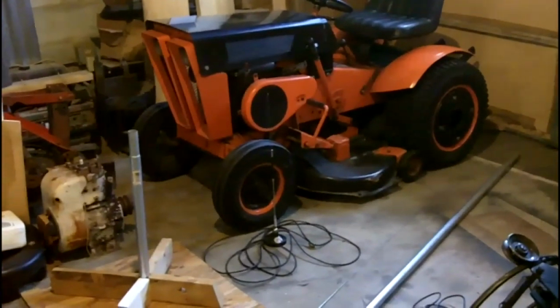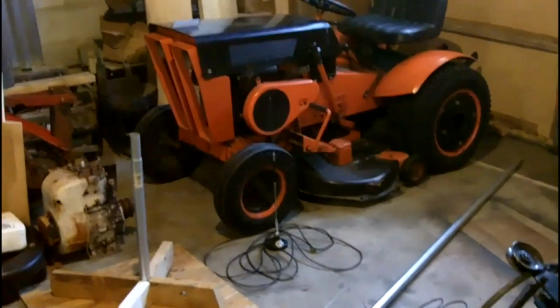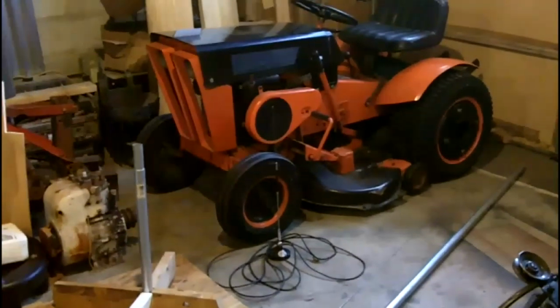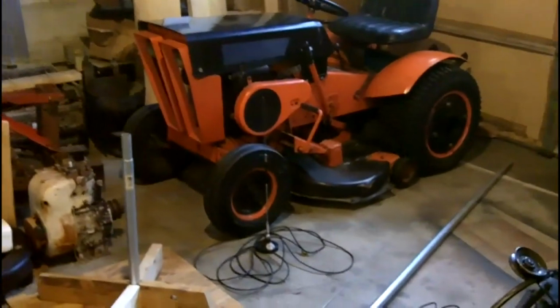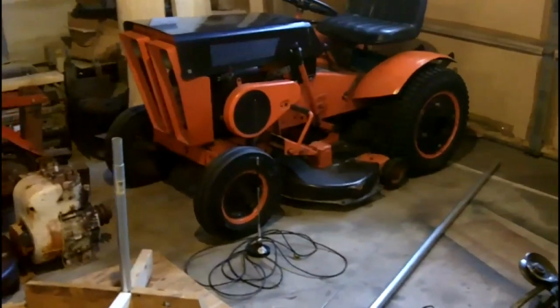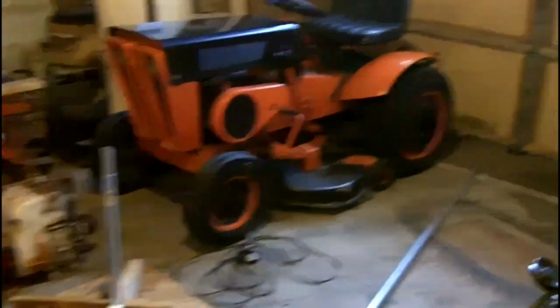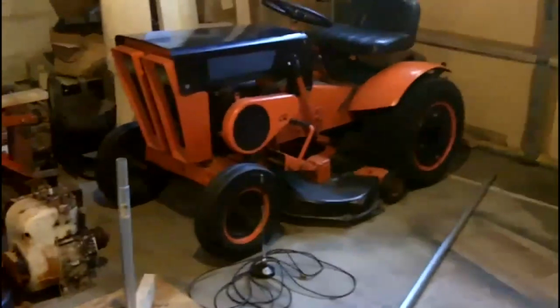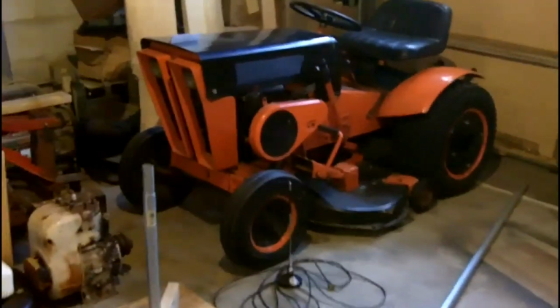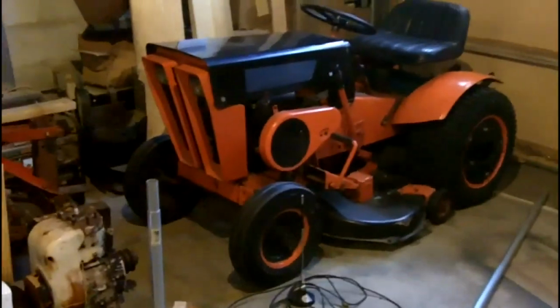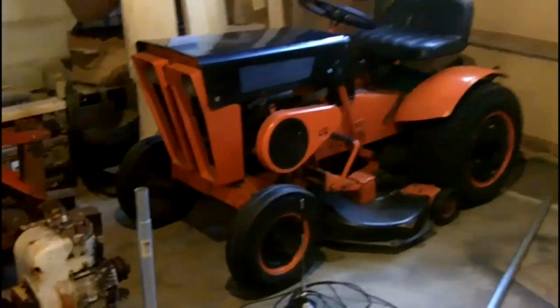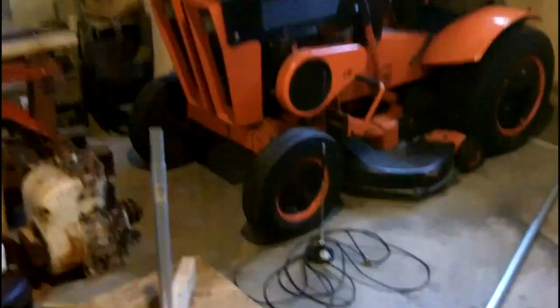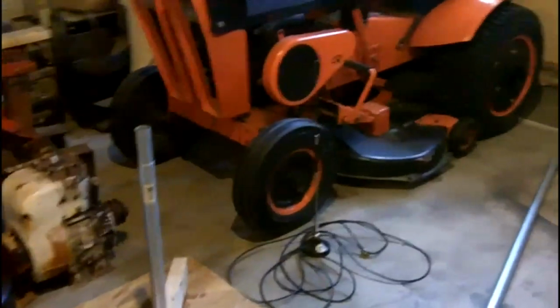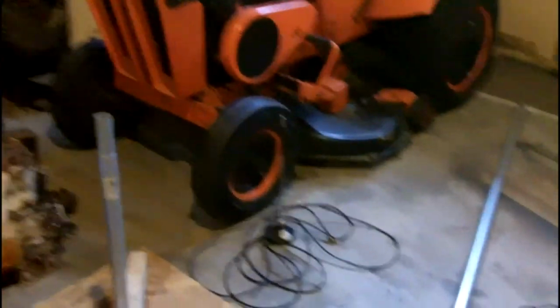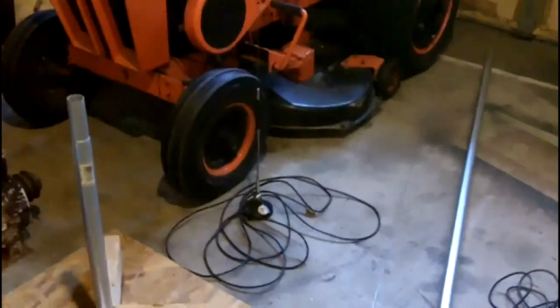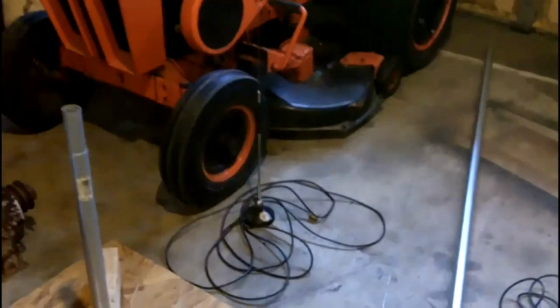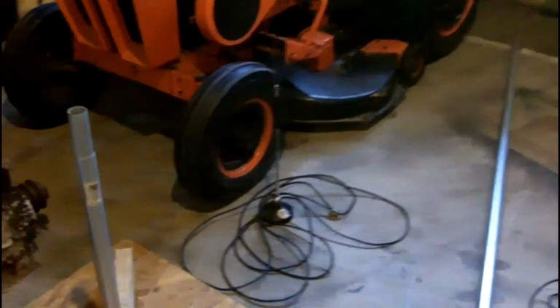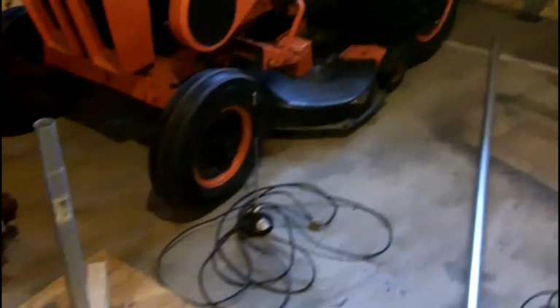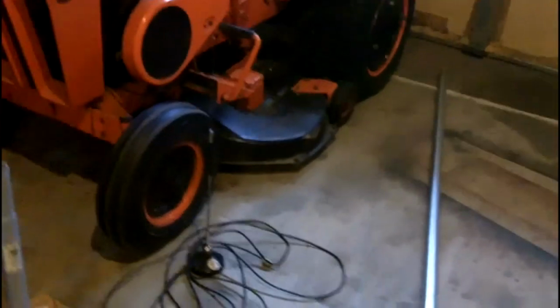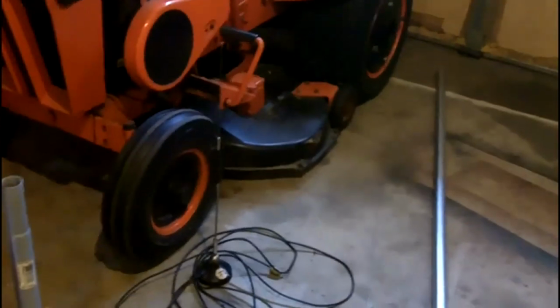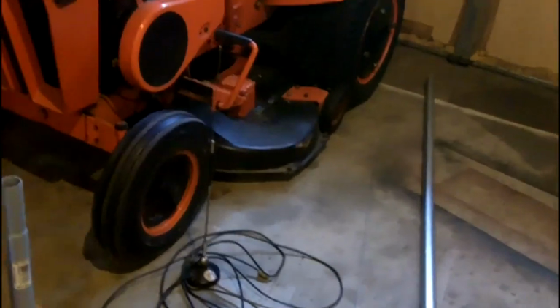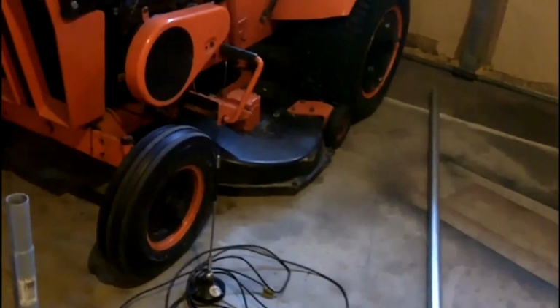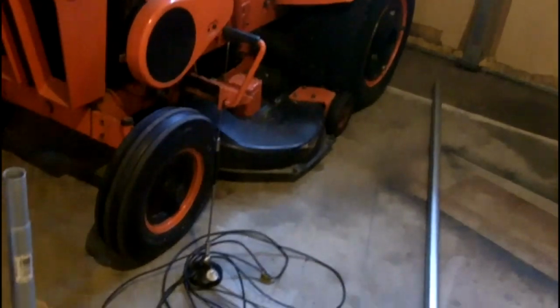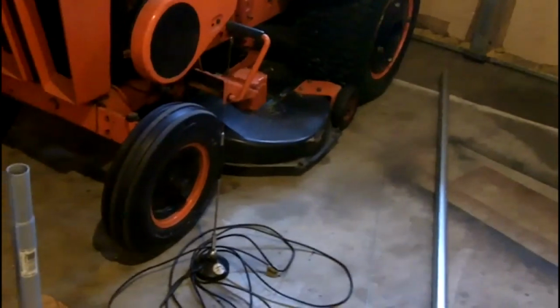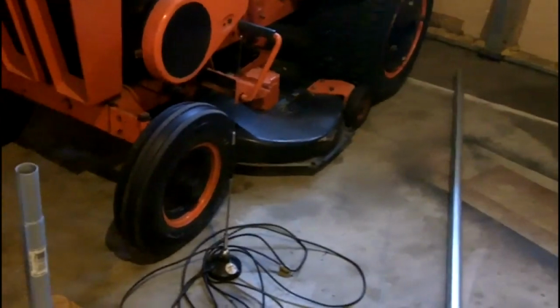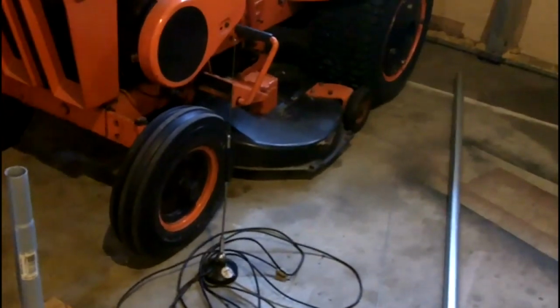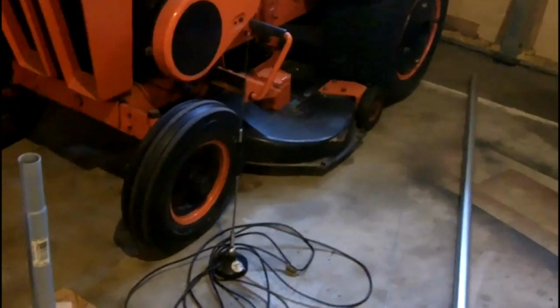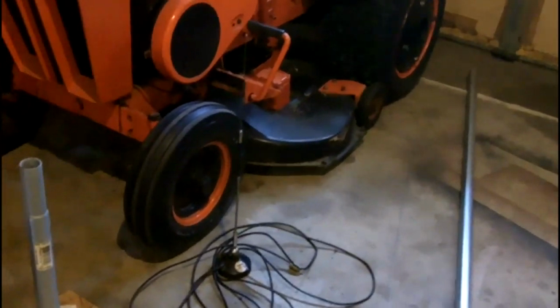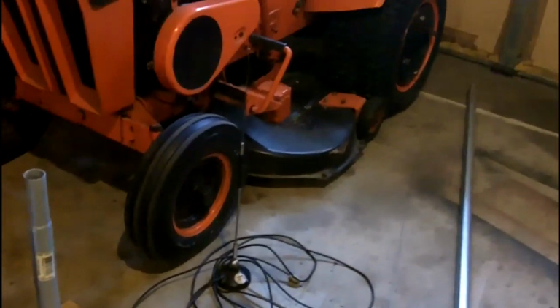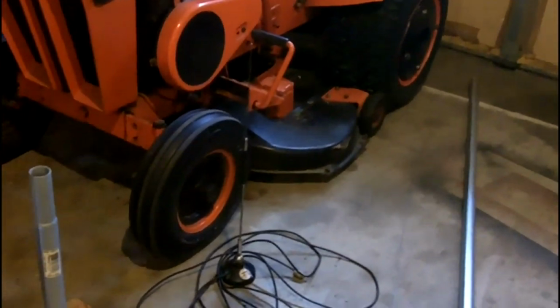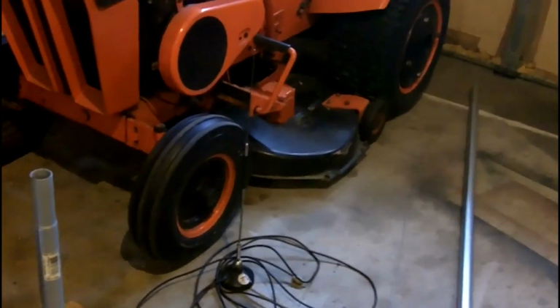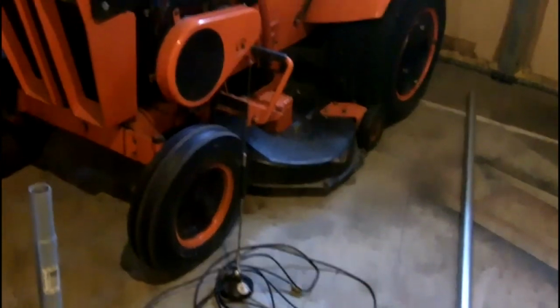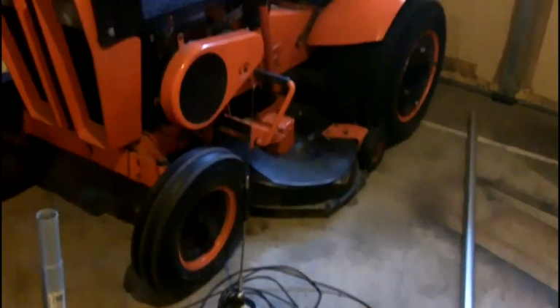Hi guys, welcome back. I thought today I would try using a magnetic mount mobile antenna as a base station antenna.